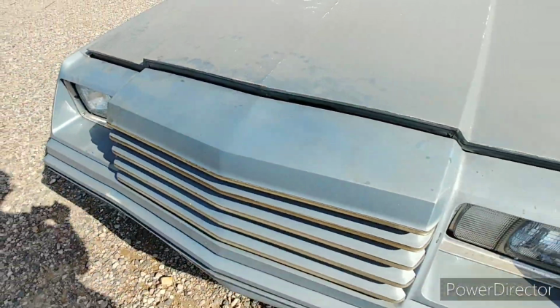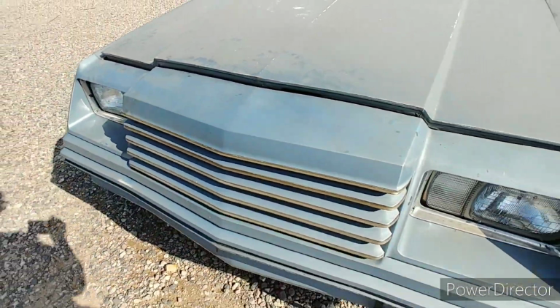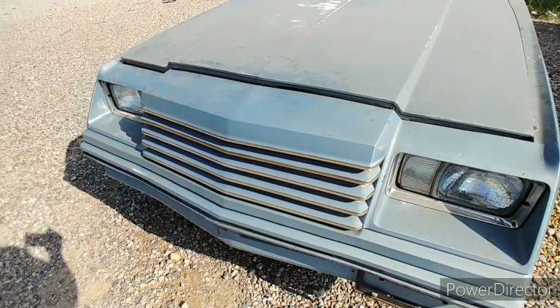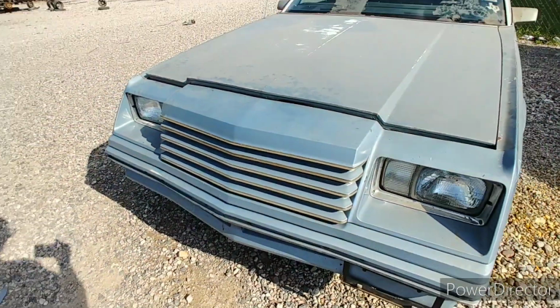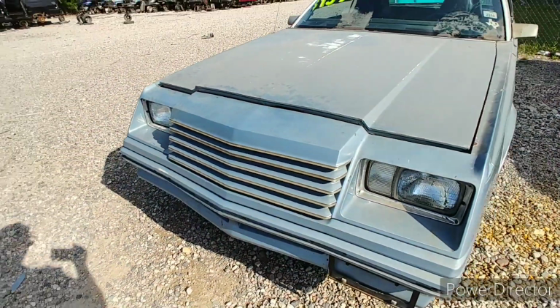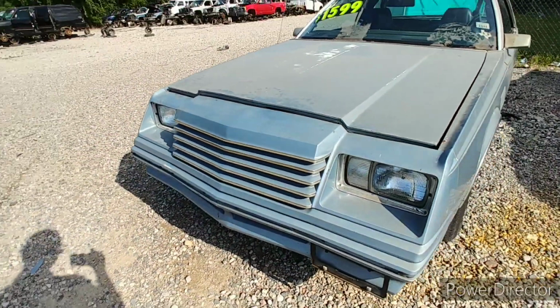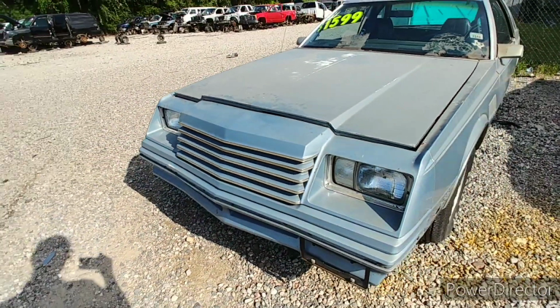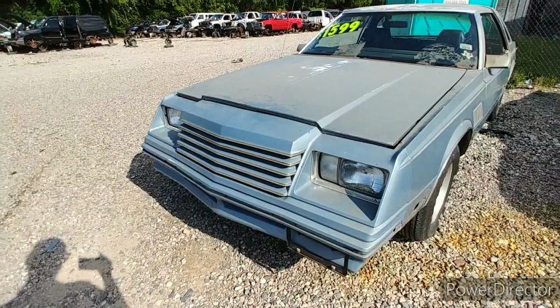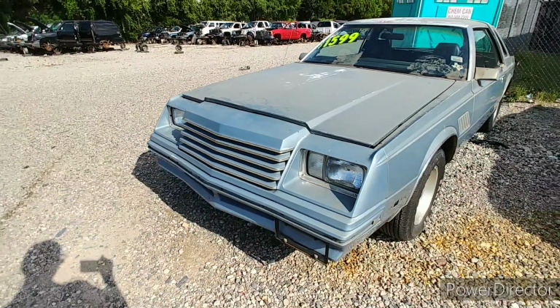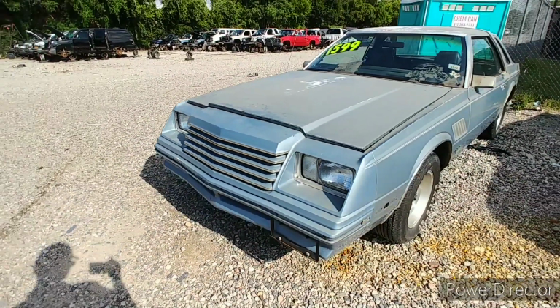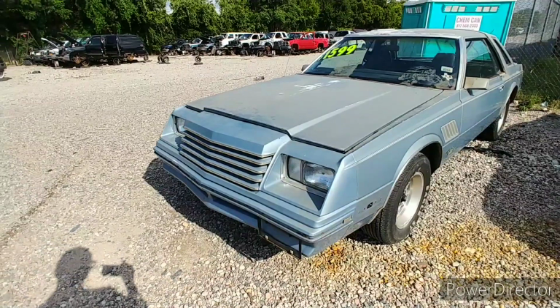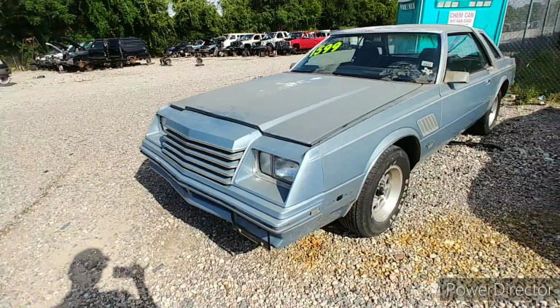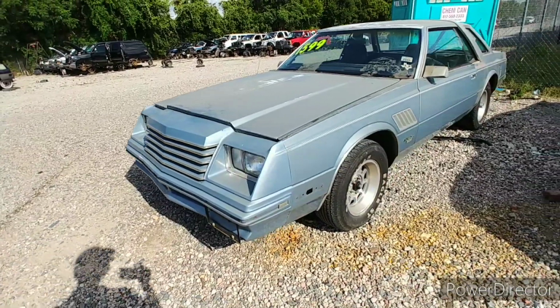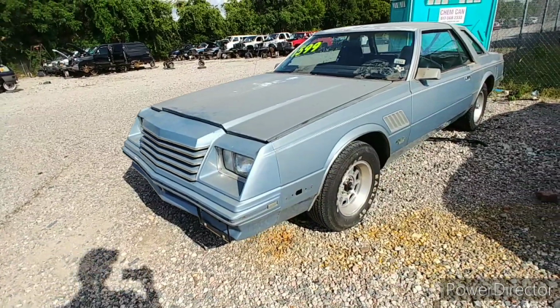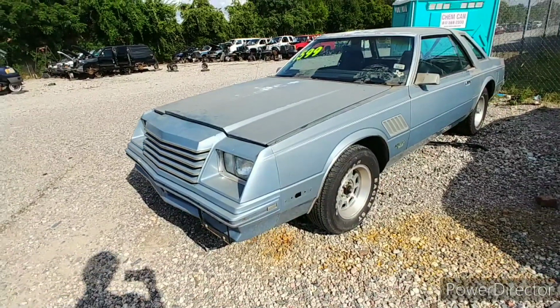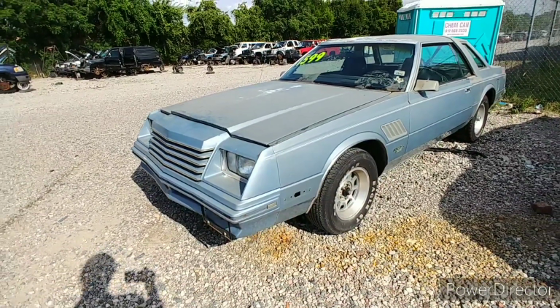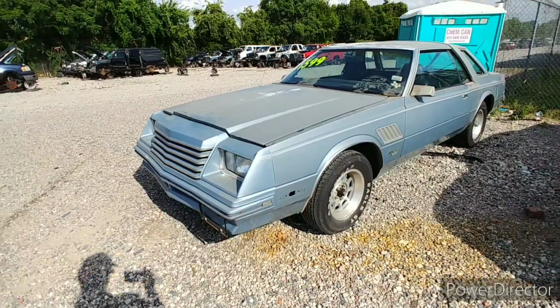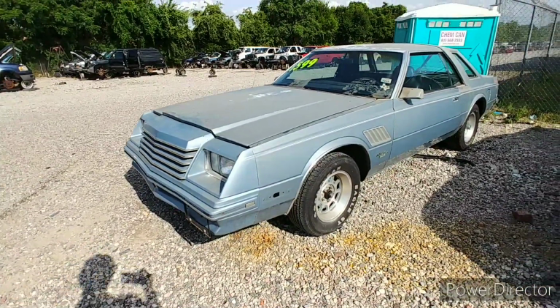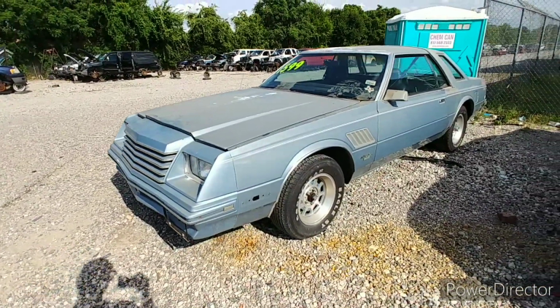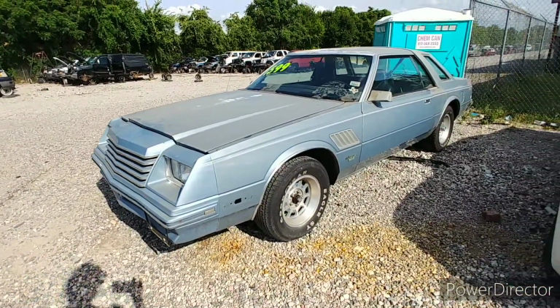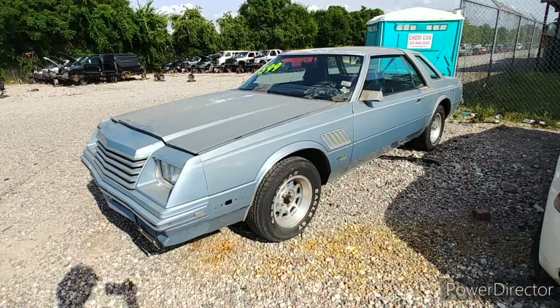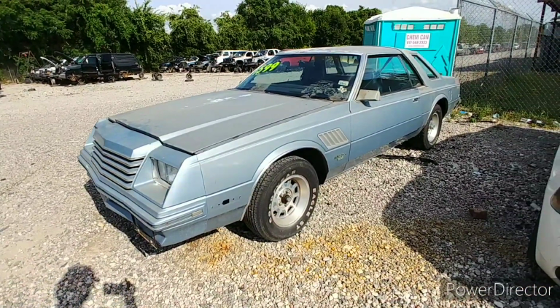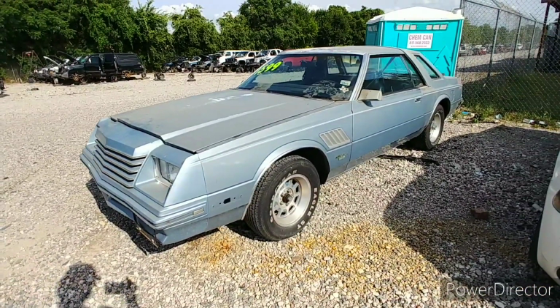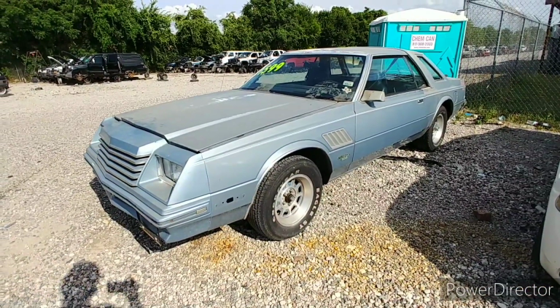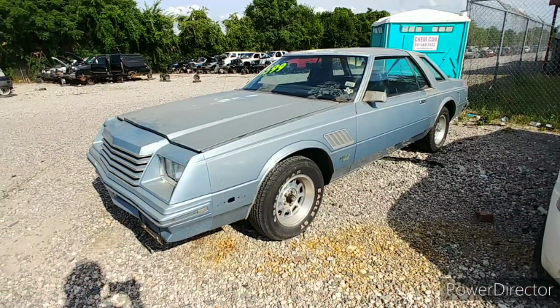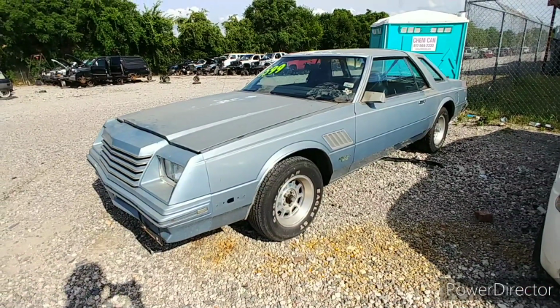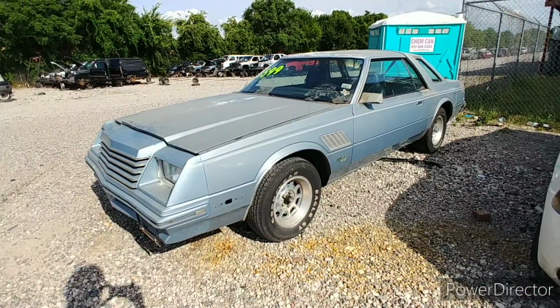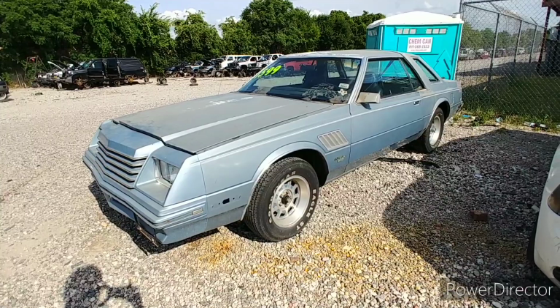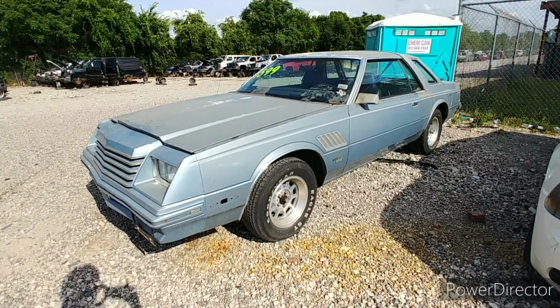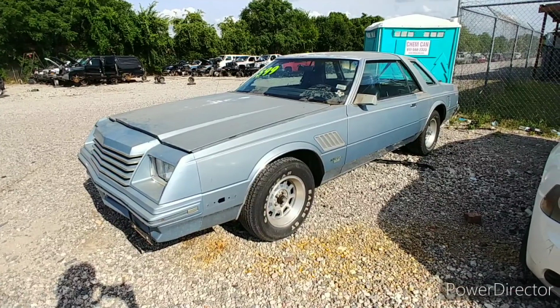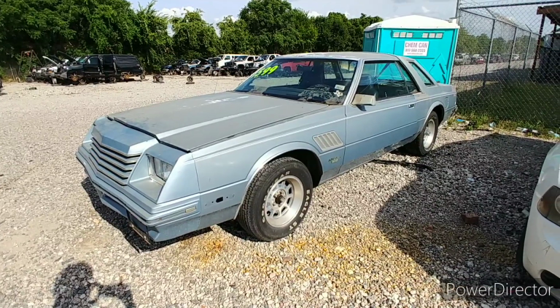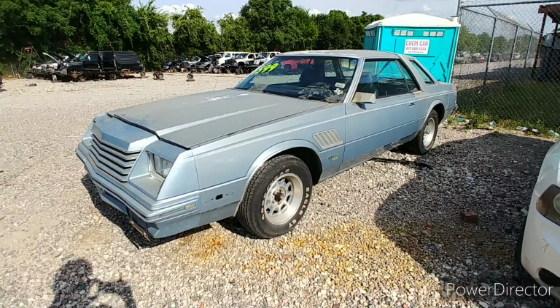Alright man, that's it. It's a cool, rare car. I especially love those wheels. Alright man.